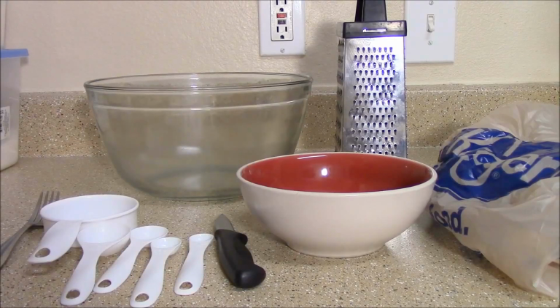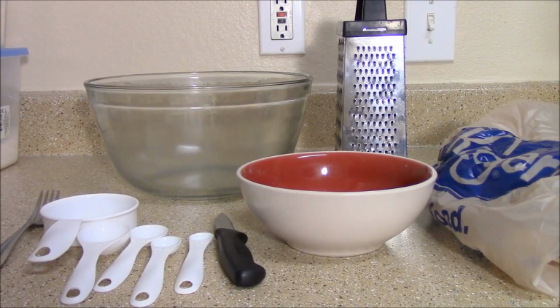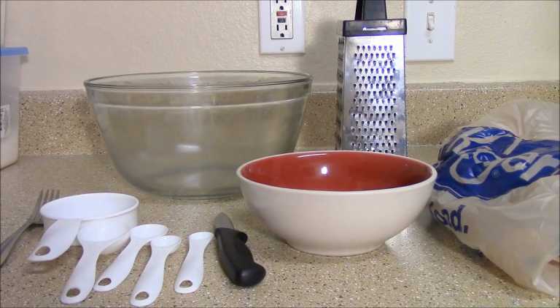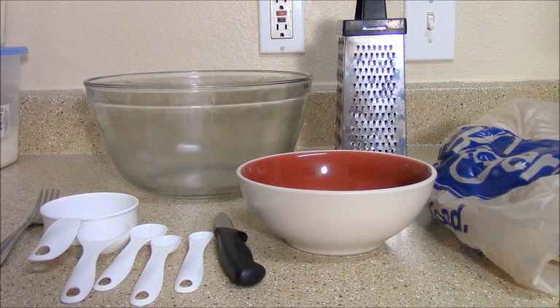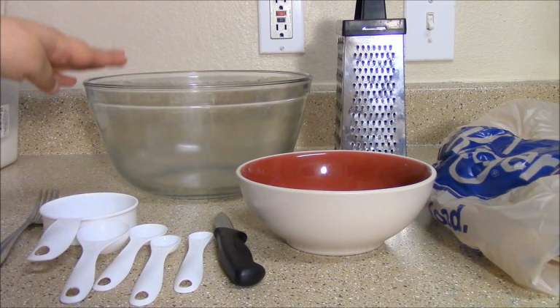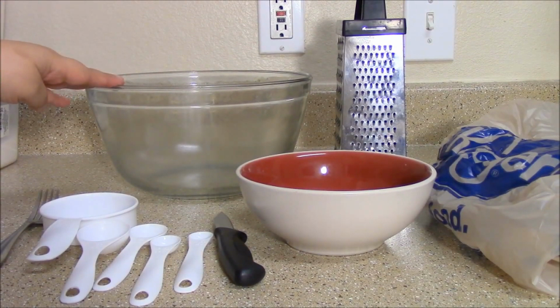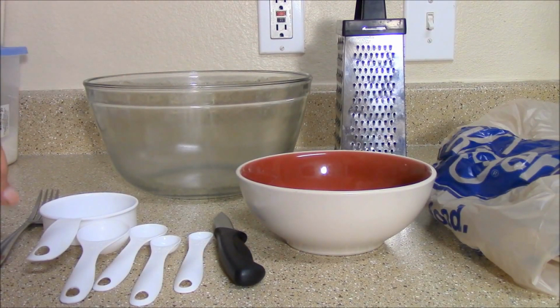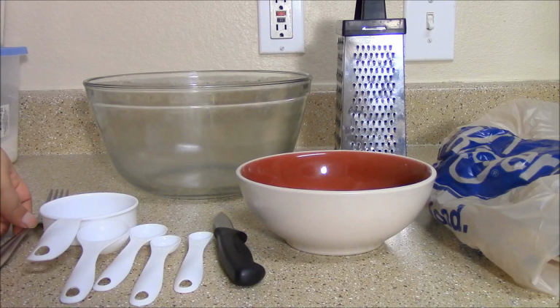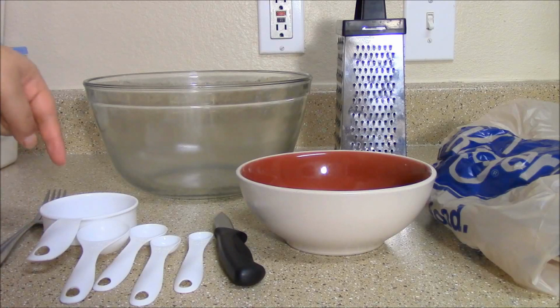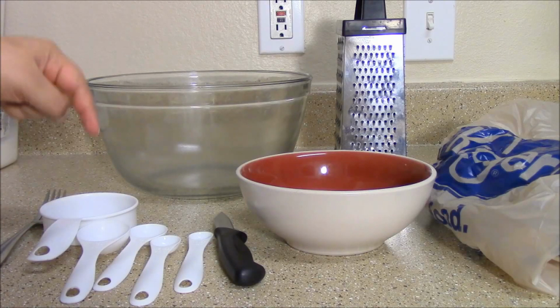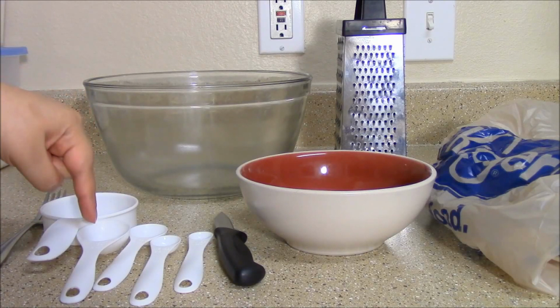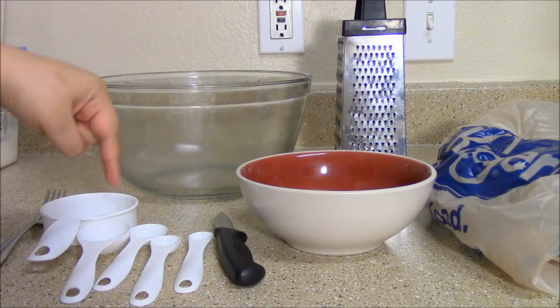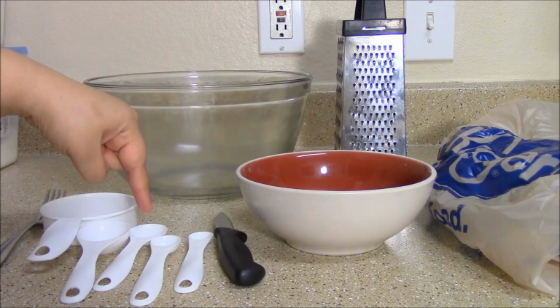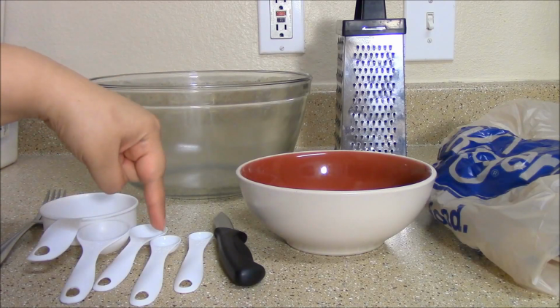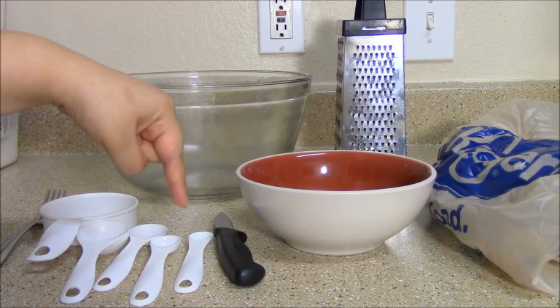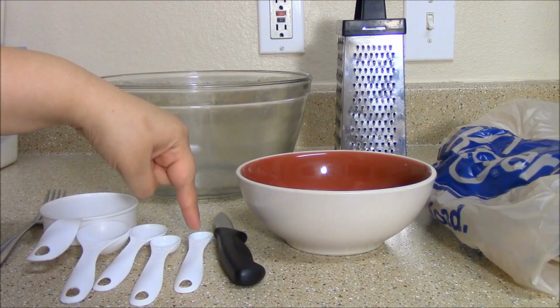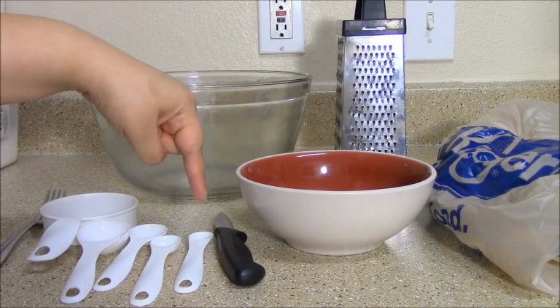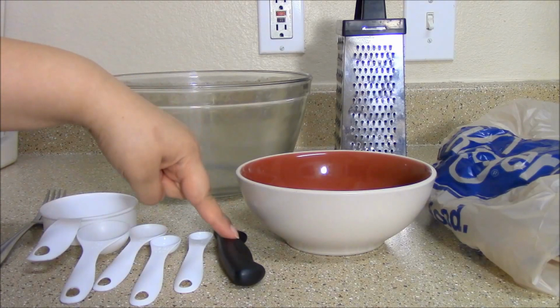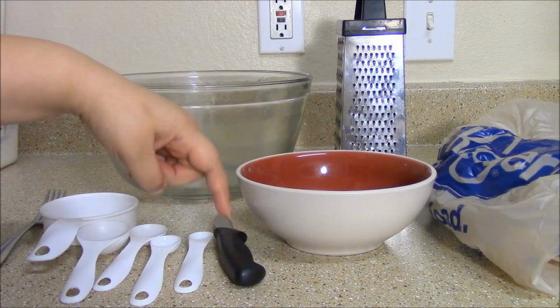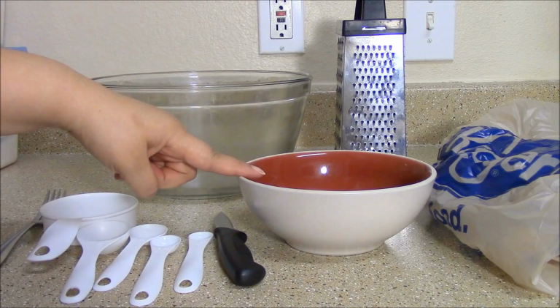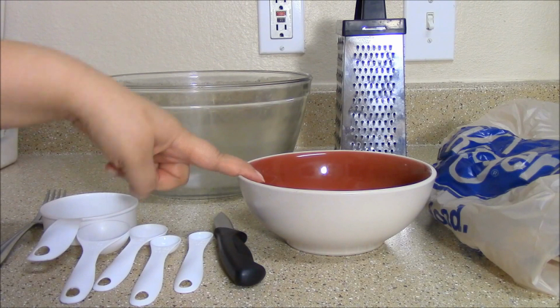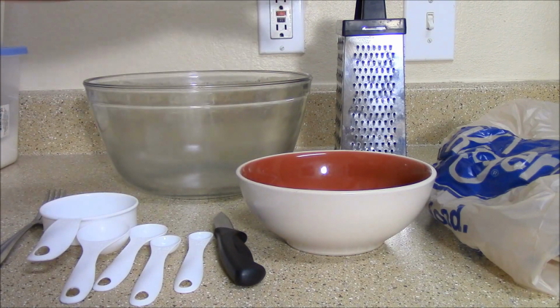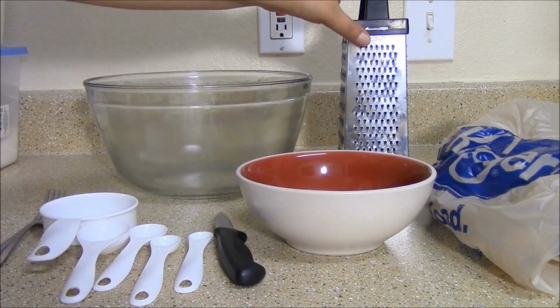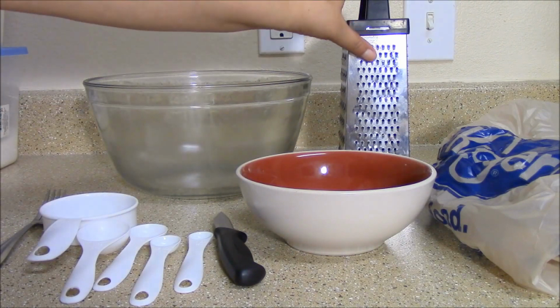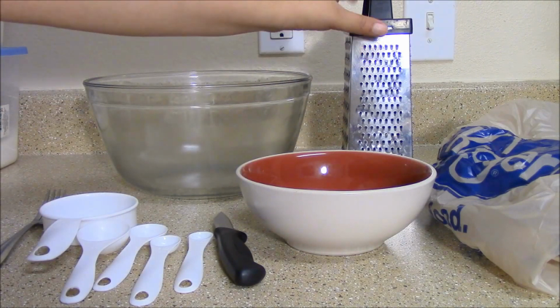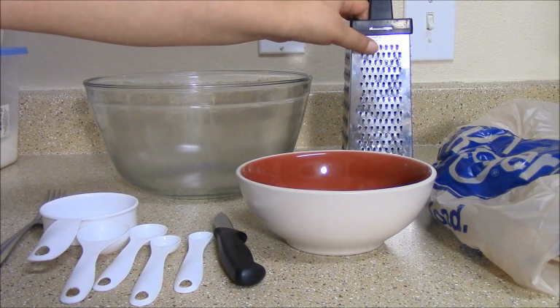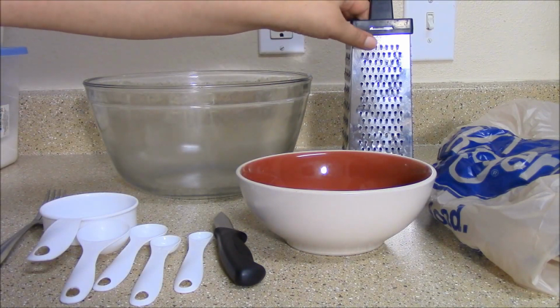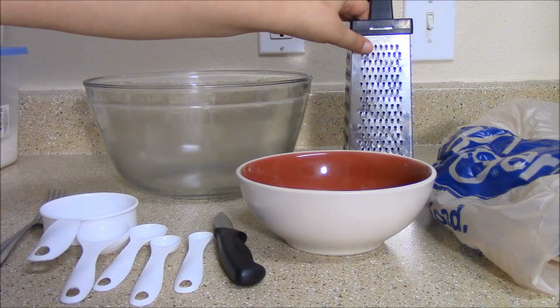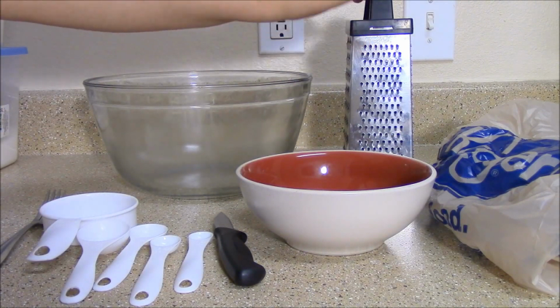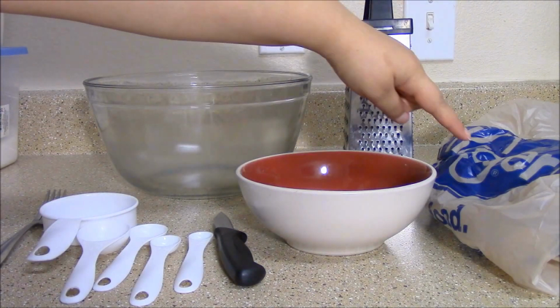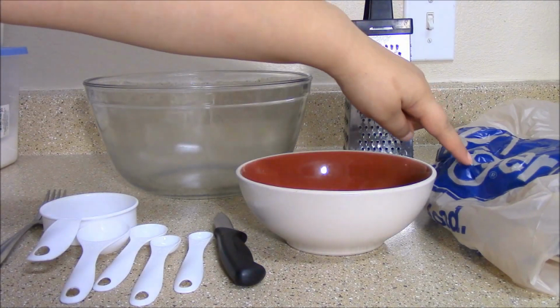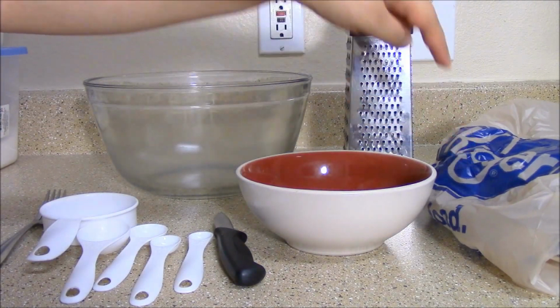The utensils that you'll need are a big bowl, a fork, half a cup, a tablespoon, a teaspoon, half a teaspoon, a fourth of a teaspoon, a sharp knife, and a small bowl. I don't have a zester, so I'm using this side of my cheese grater and a plastic bag.